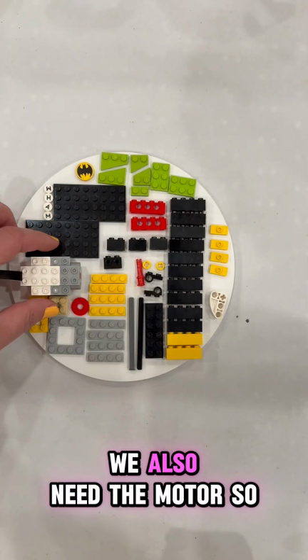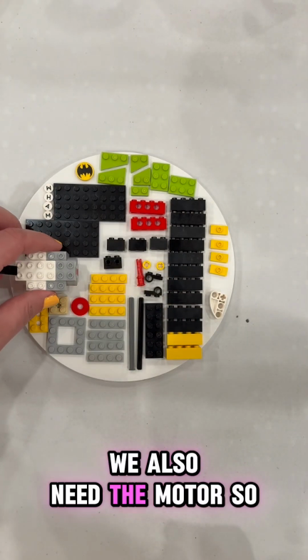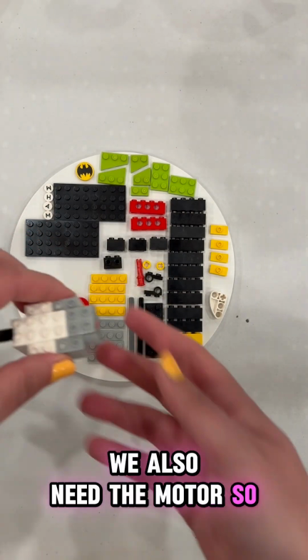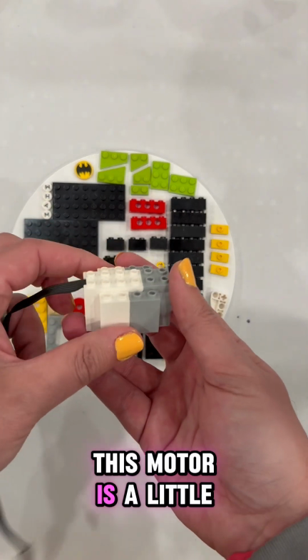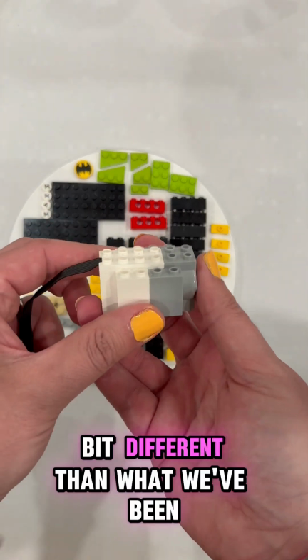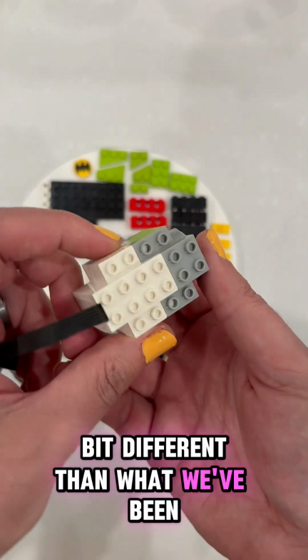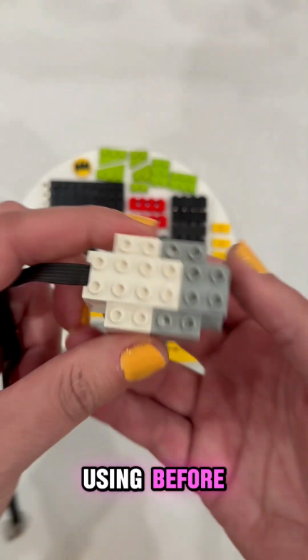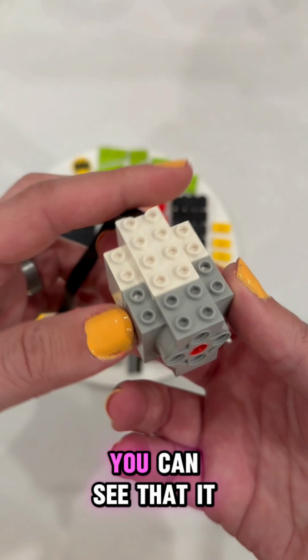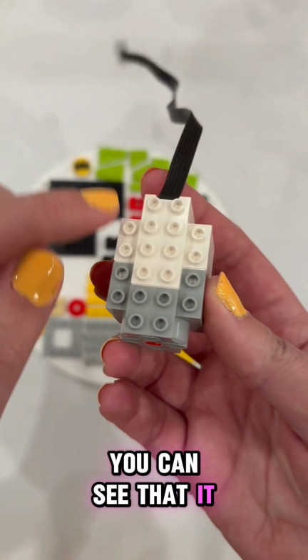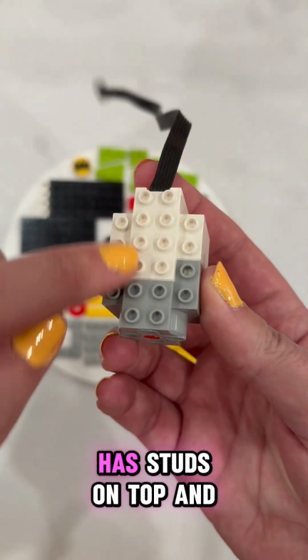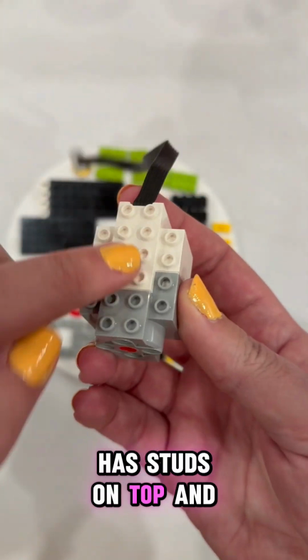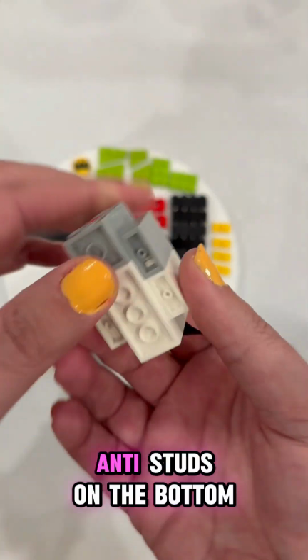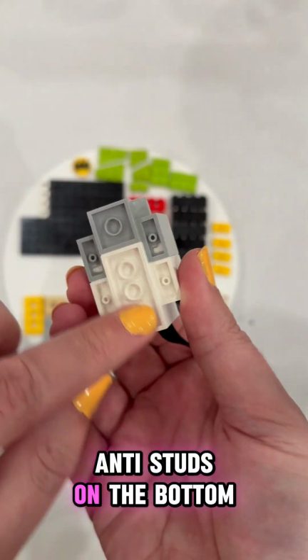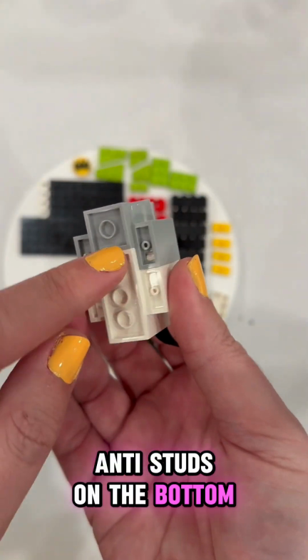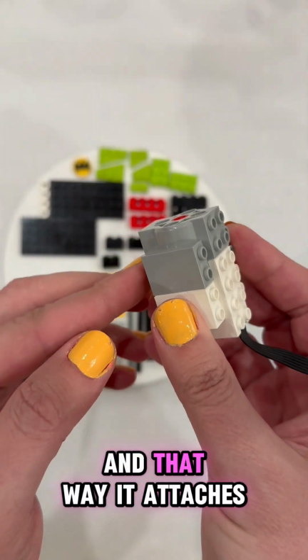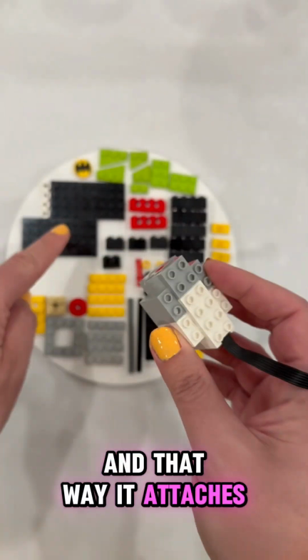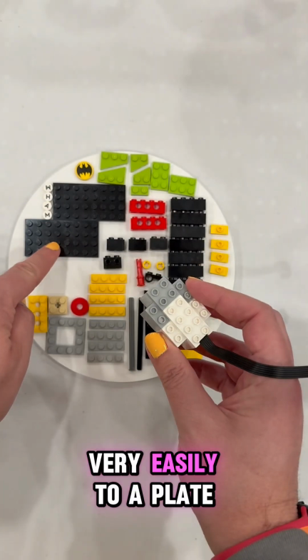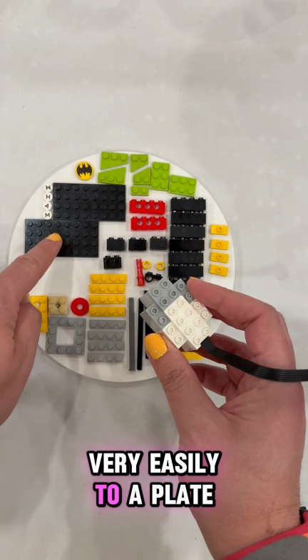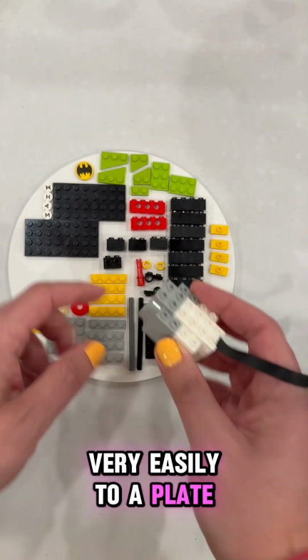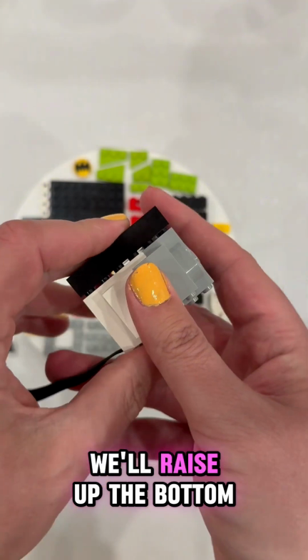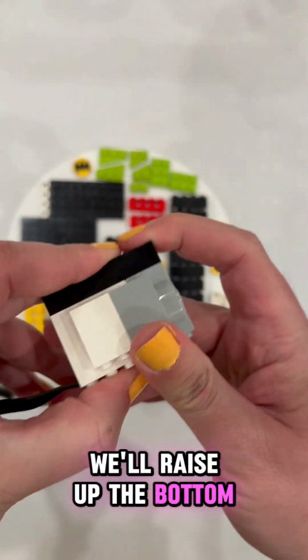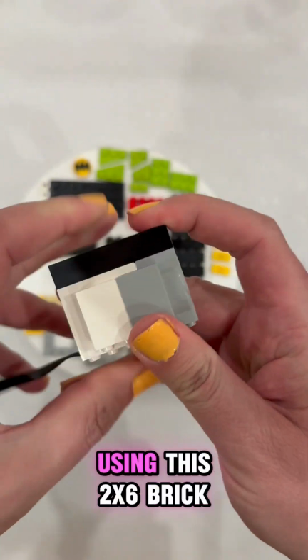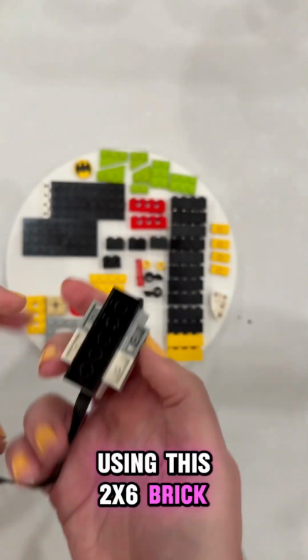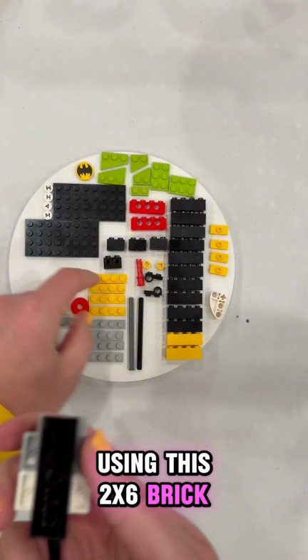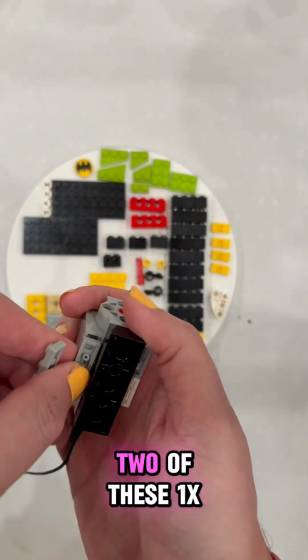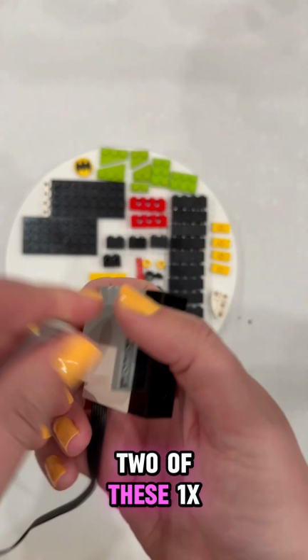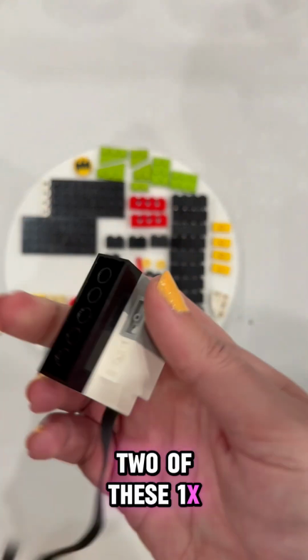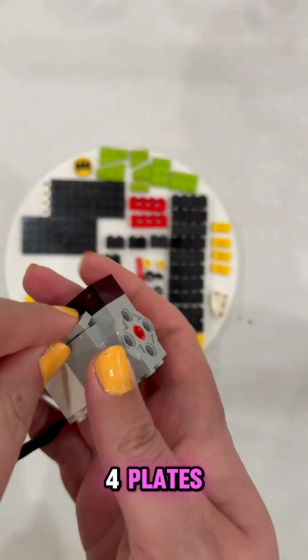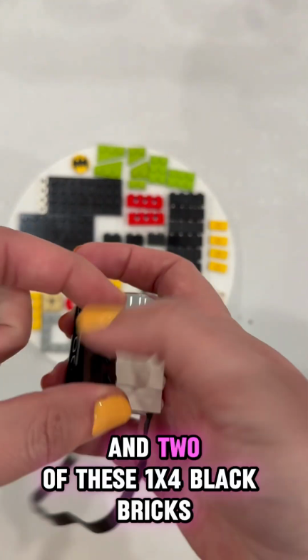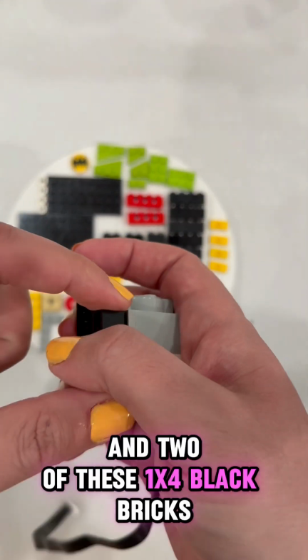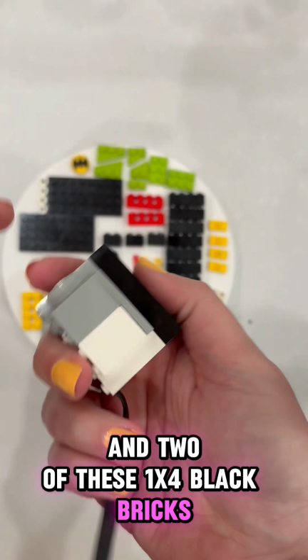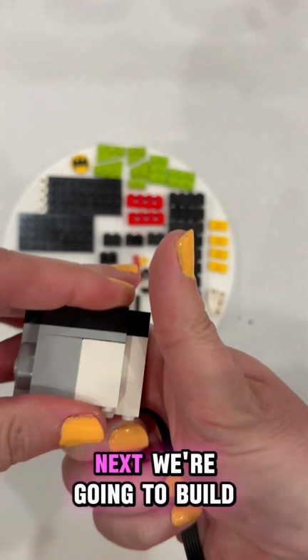We also need the motor — this motor is a little bit different than what we've been using before. You can see that it has studs on top and anti-studs on the bottom, and that way it attaches very easily to a plate. We'll raise up the bottom using this 2x6, 2 of these 1x4 plates, and 2 of these black bricks.